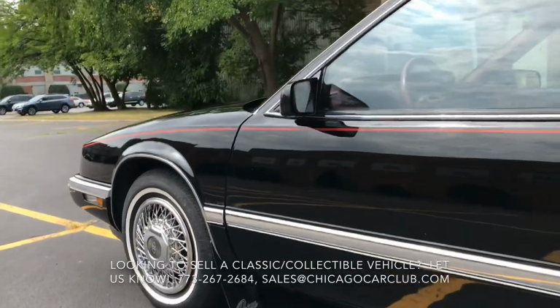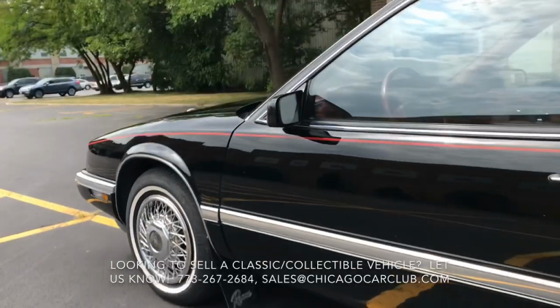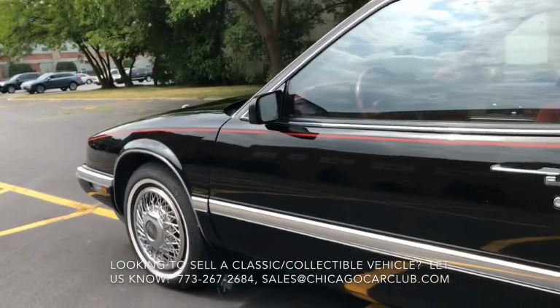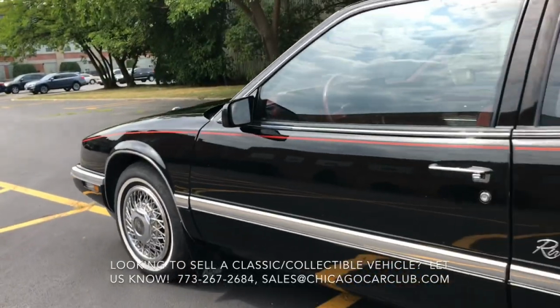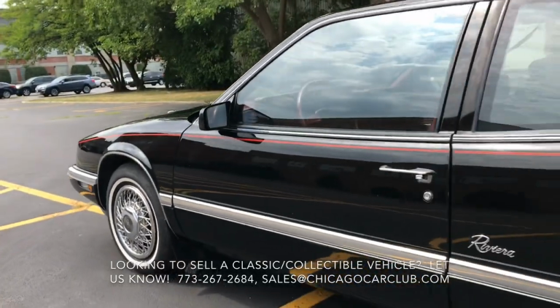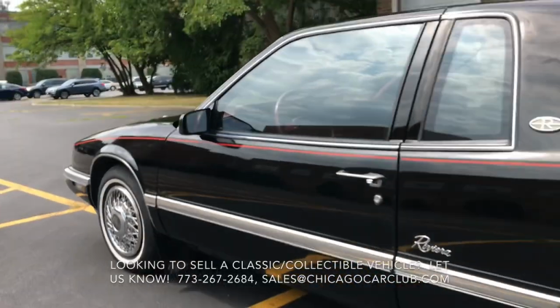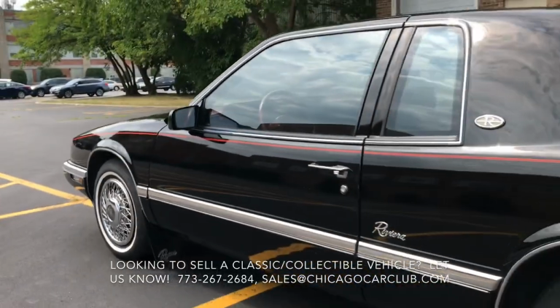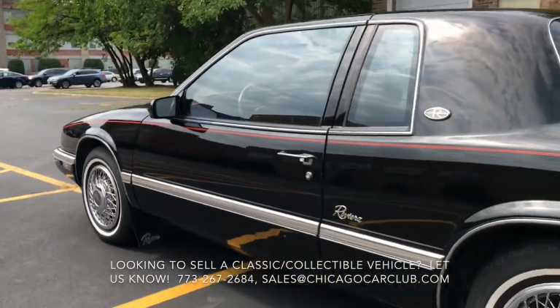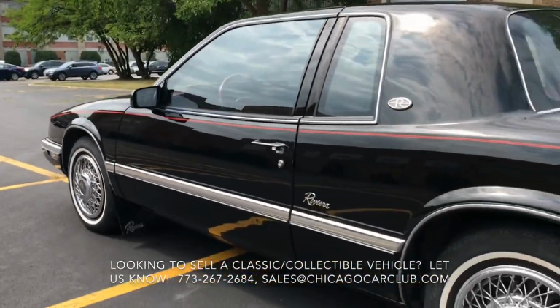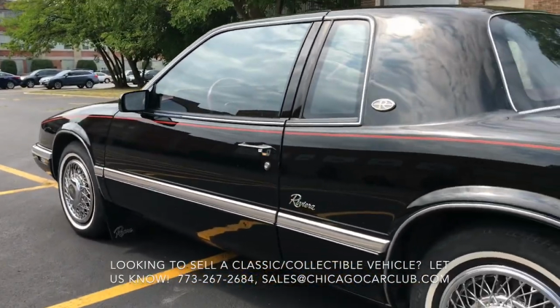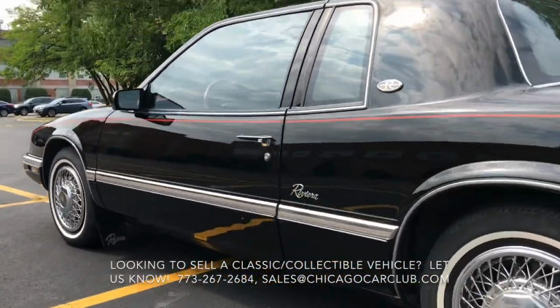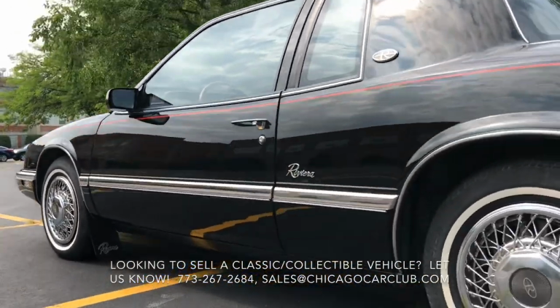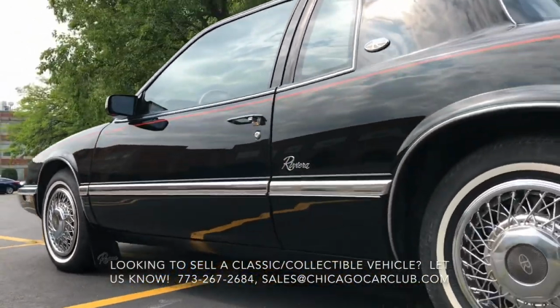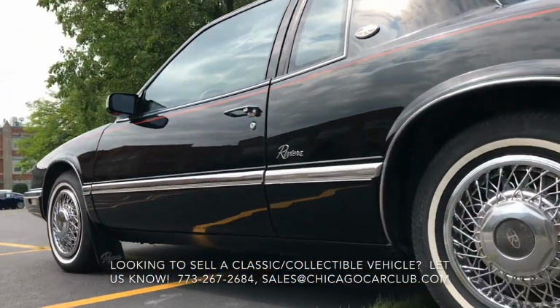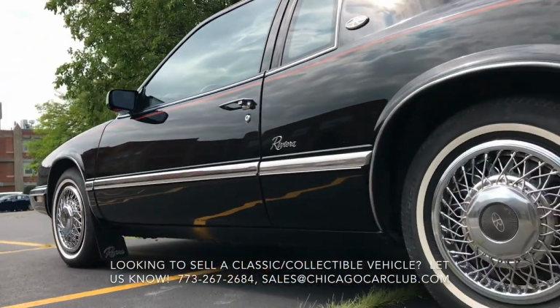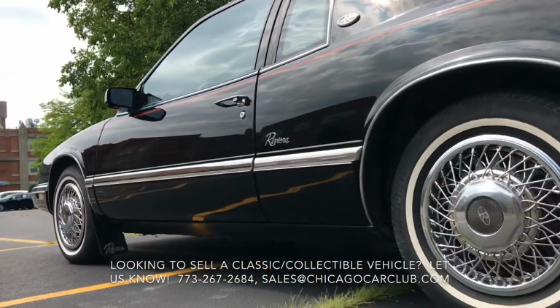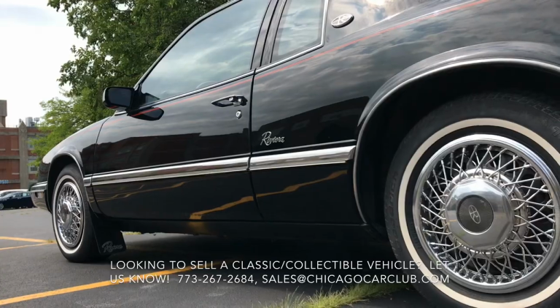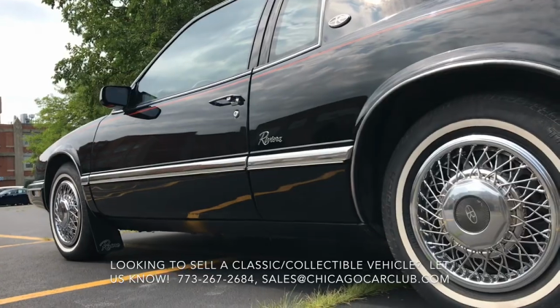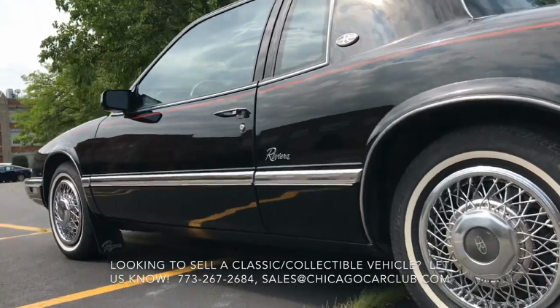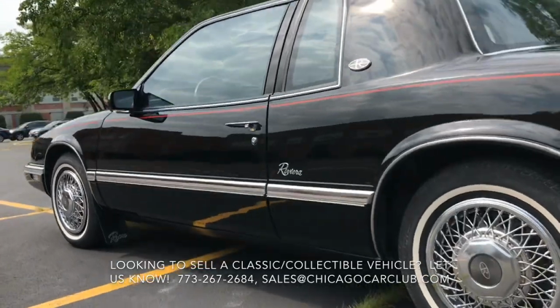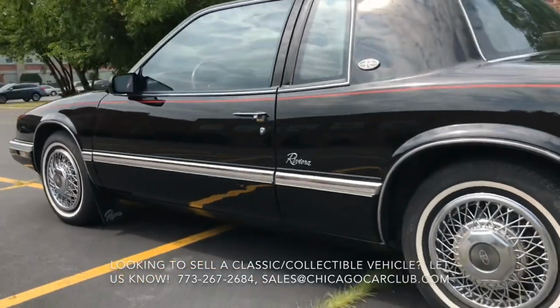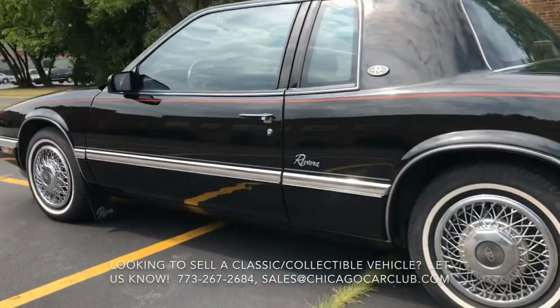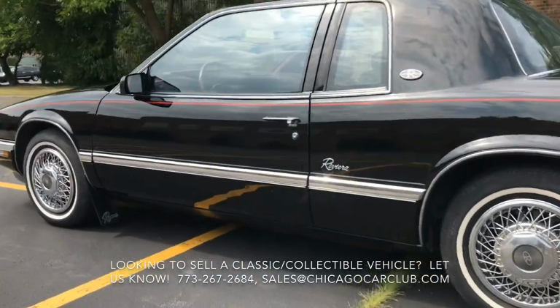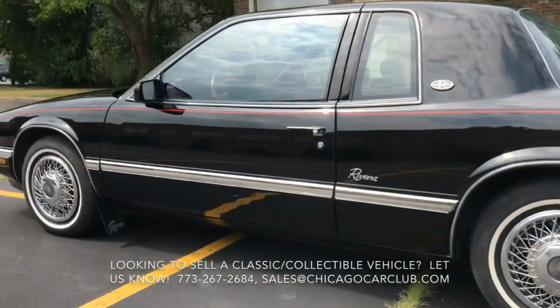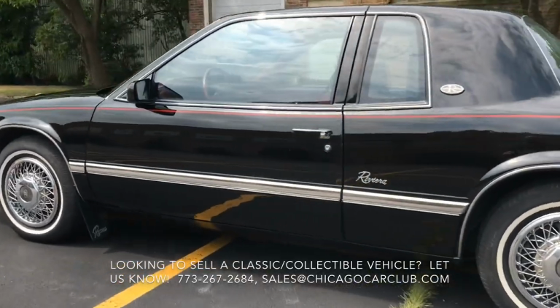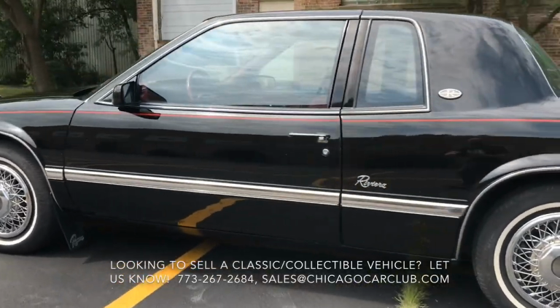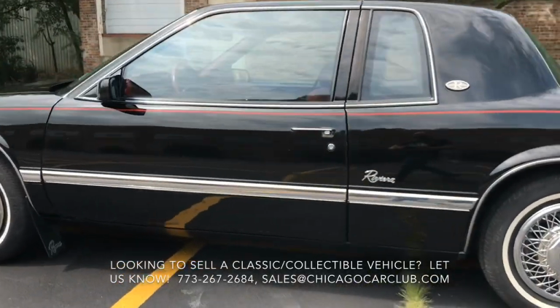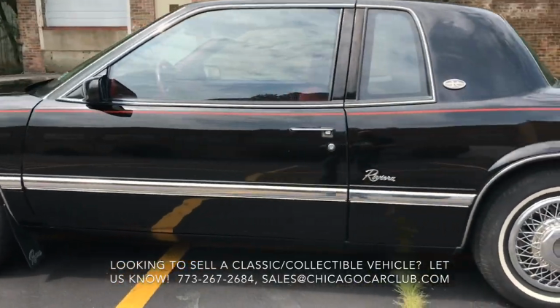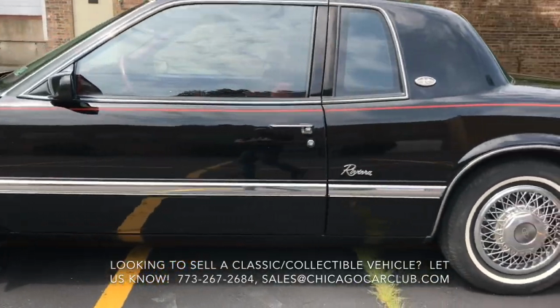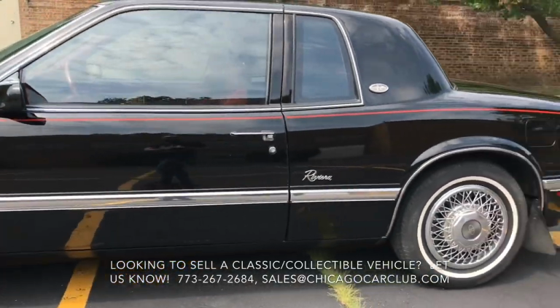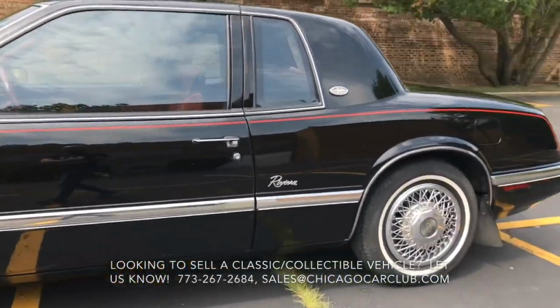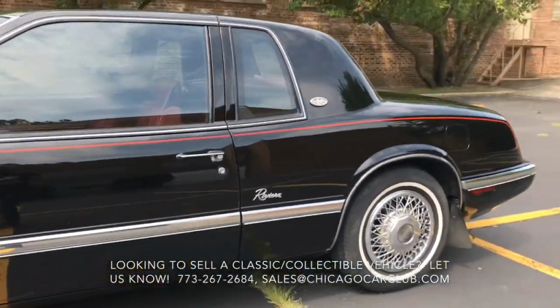You'll see all the blemishes, which are minimal, later in the video, but the body is nice and straight. It's just one little door ding at the bottom of the driver door. Aside from that, really nice and straight.